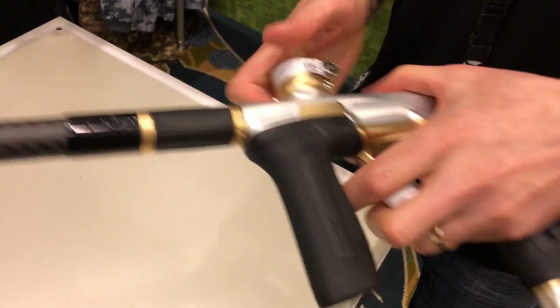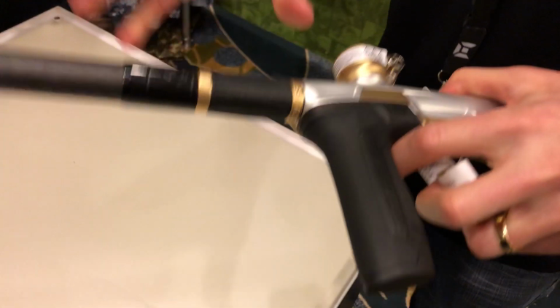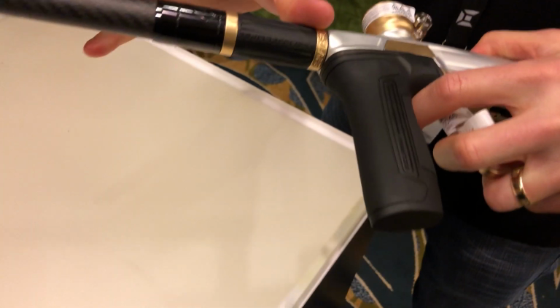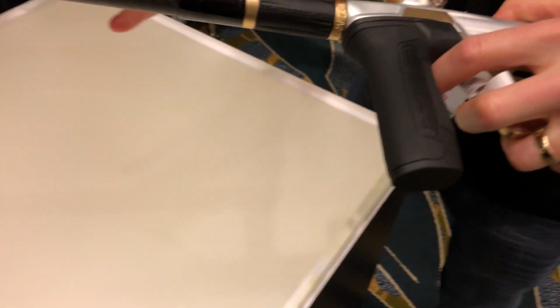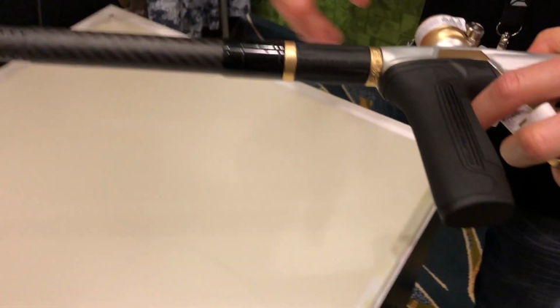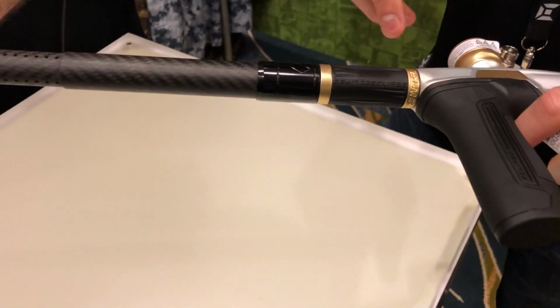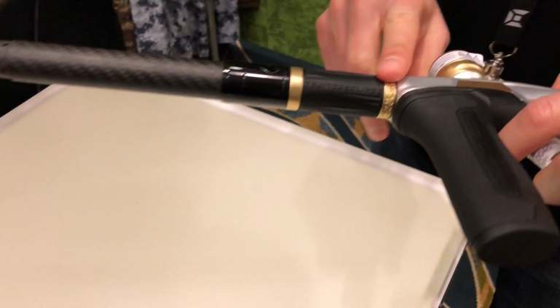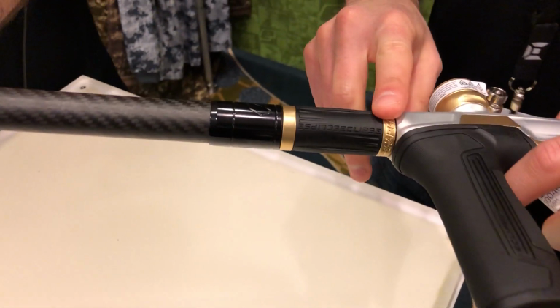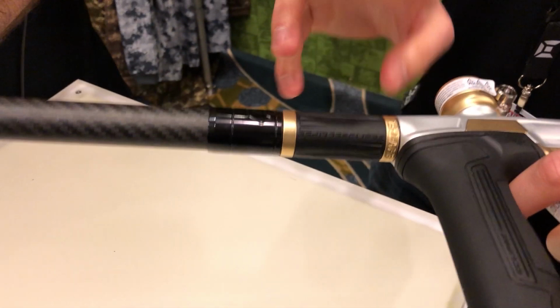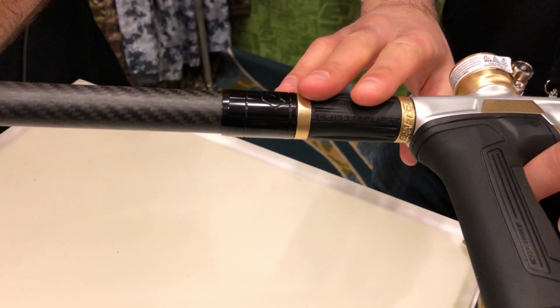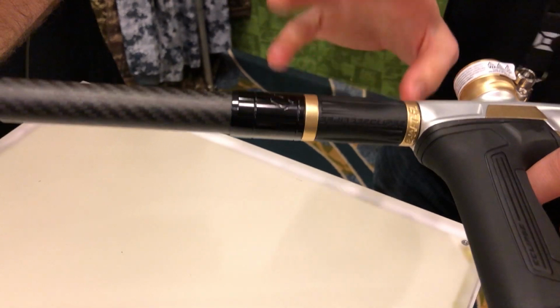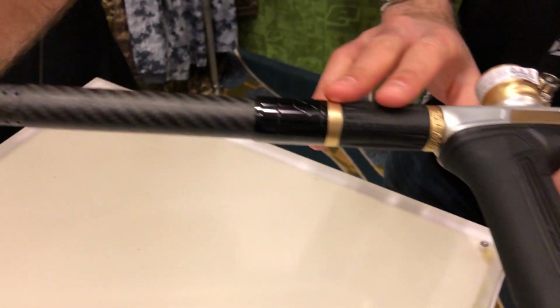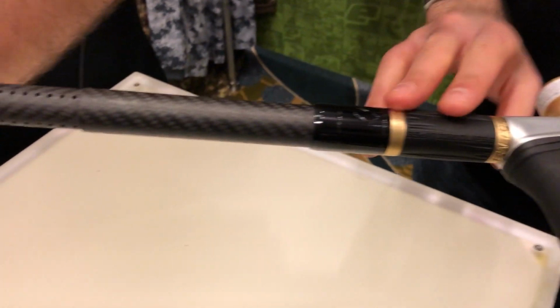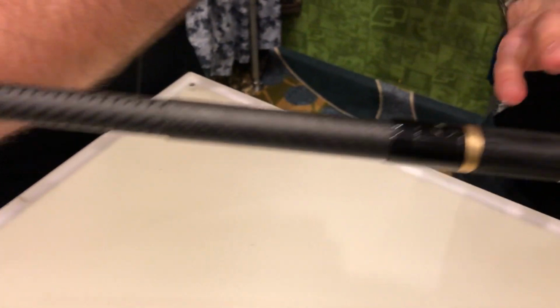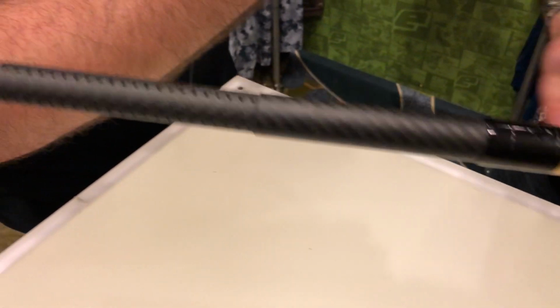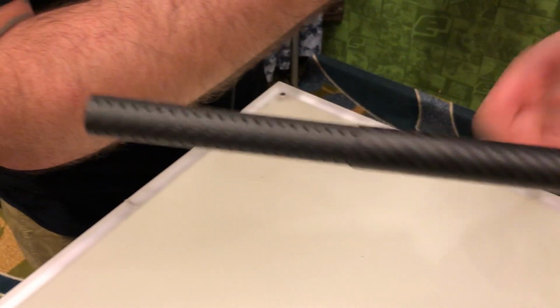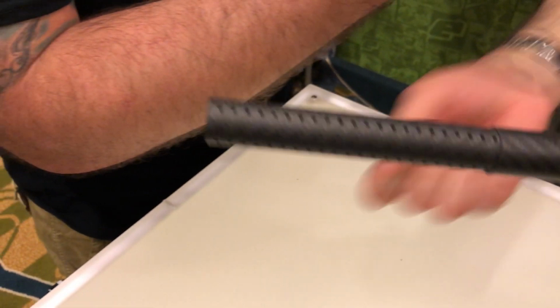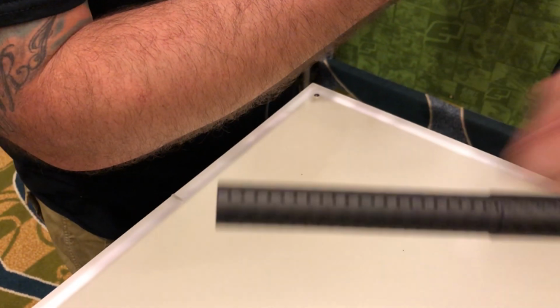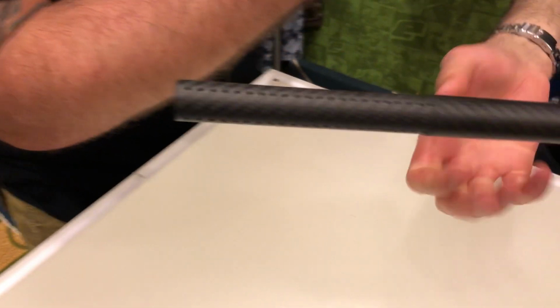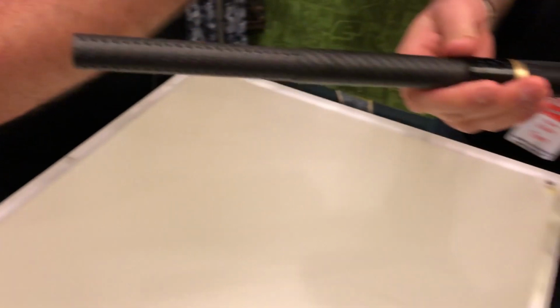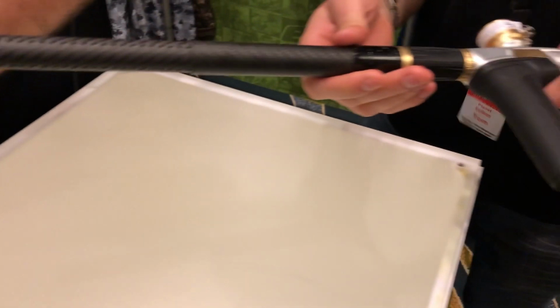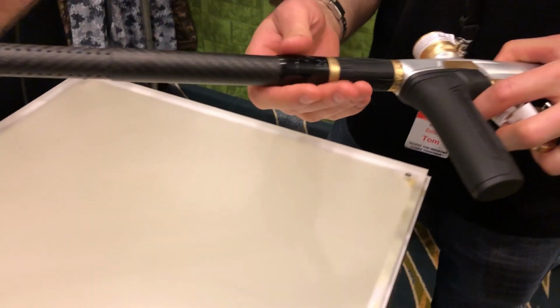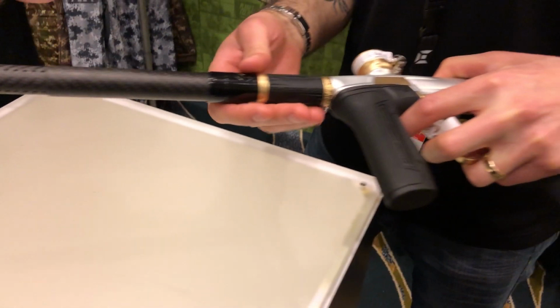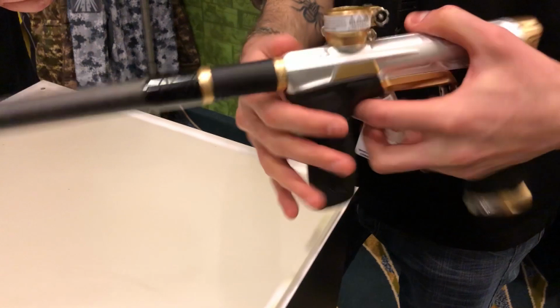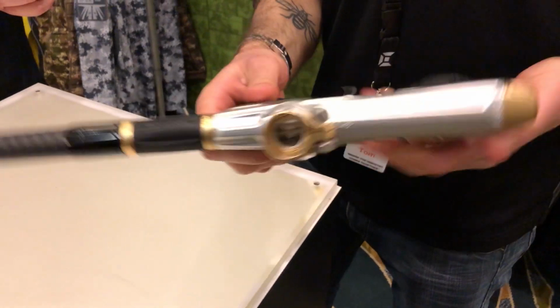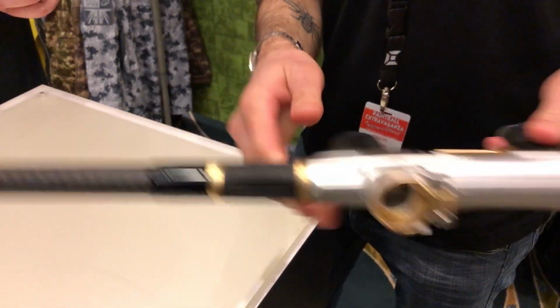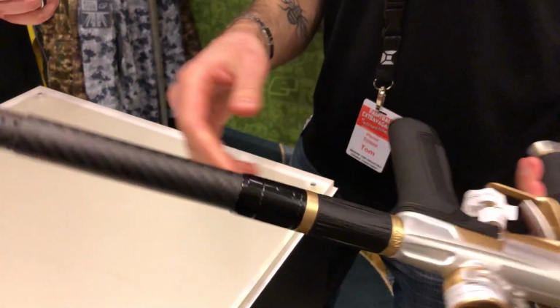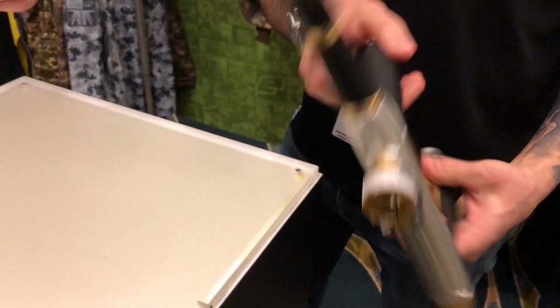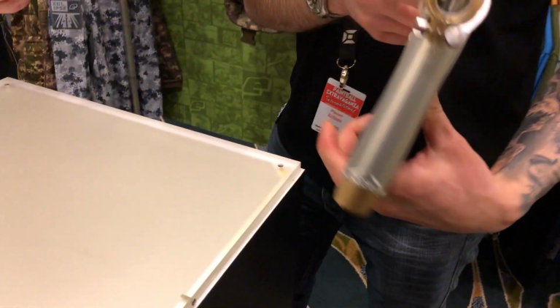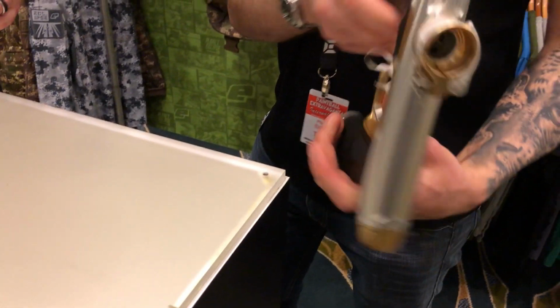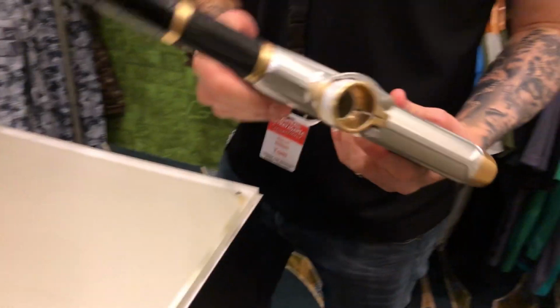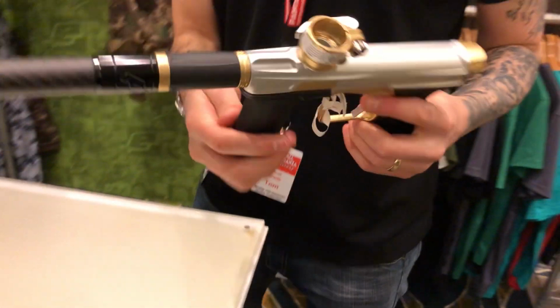It comes with the FL barrel system and two inserts — a 689 and a 681 — color coded so you know which one you're putting on straight away. It retails at $1,495 and is coming out around April.